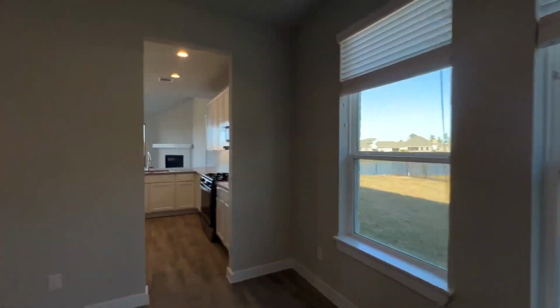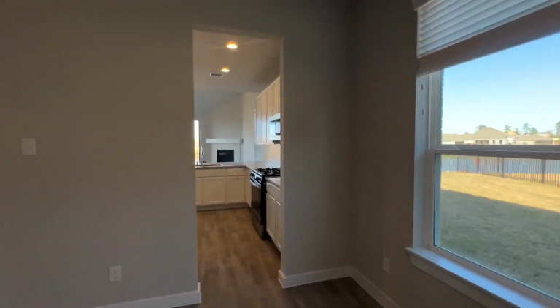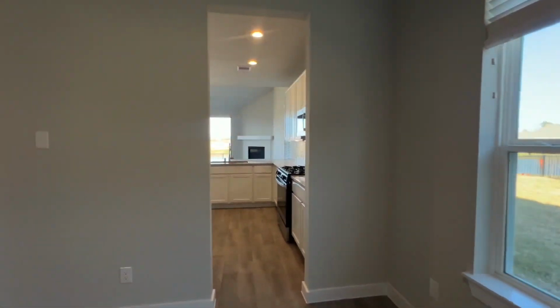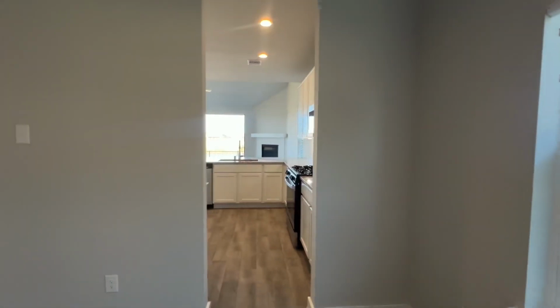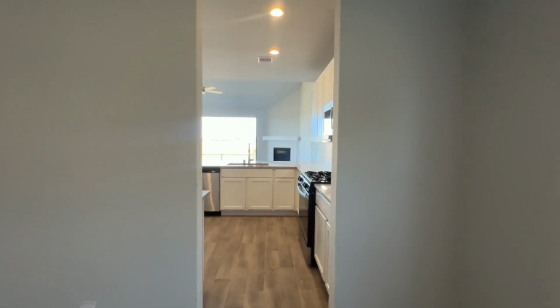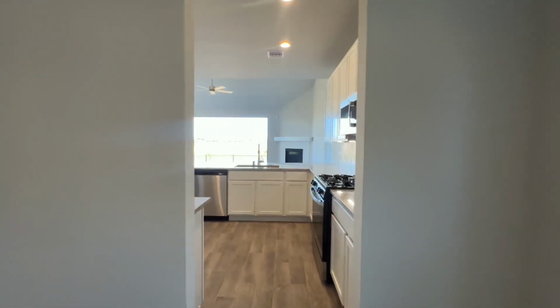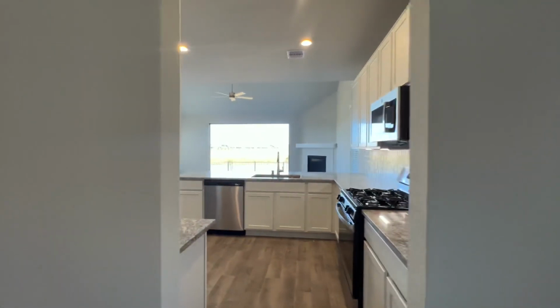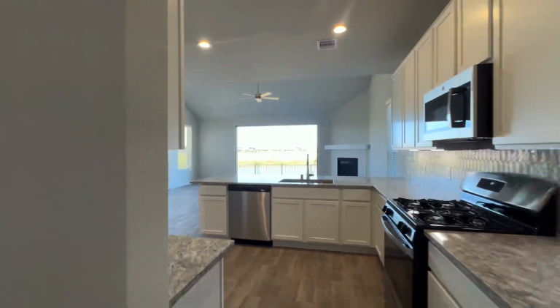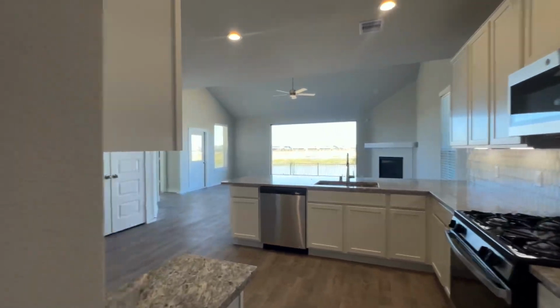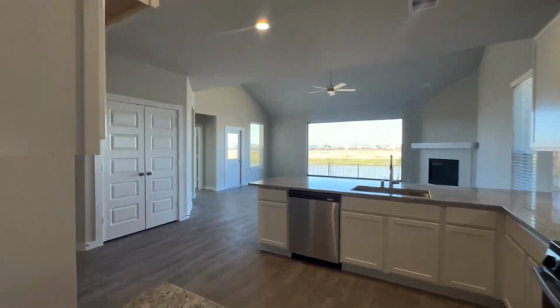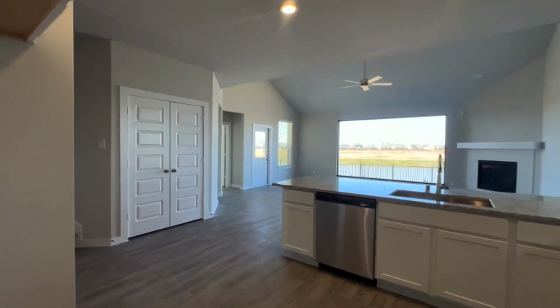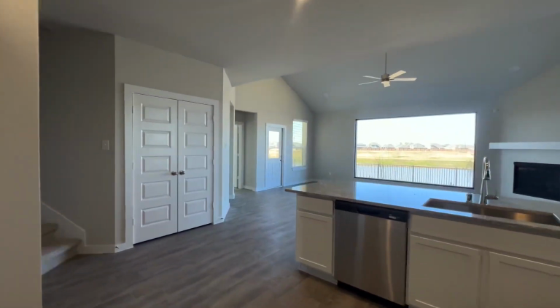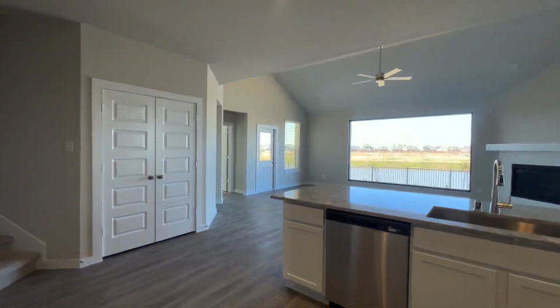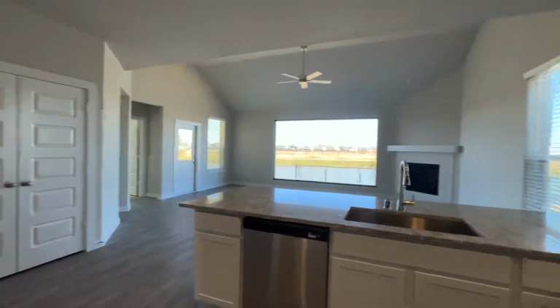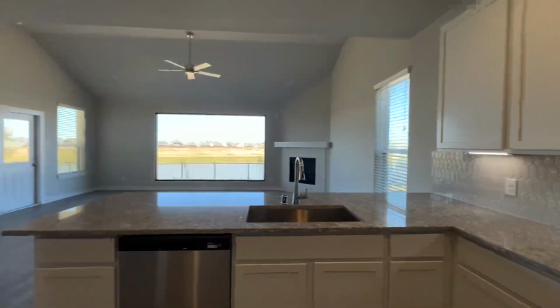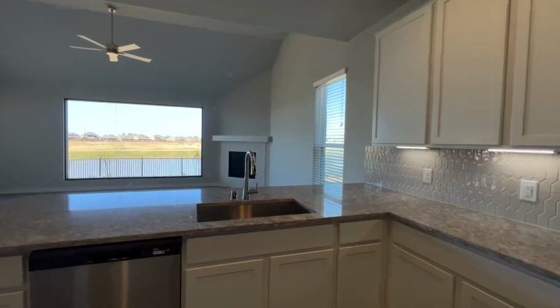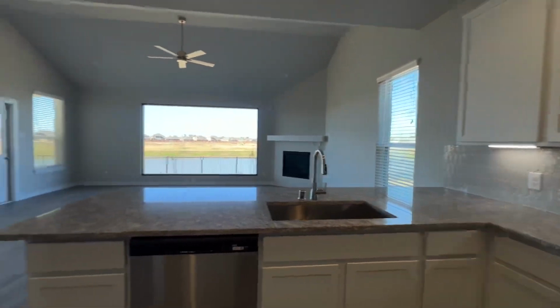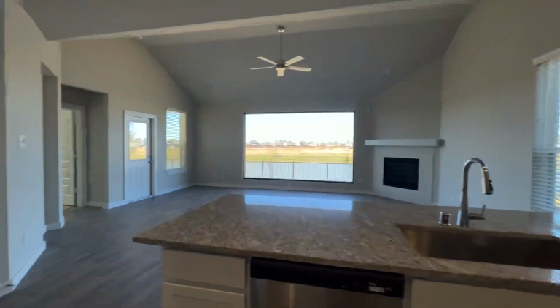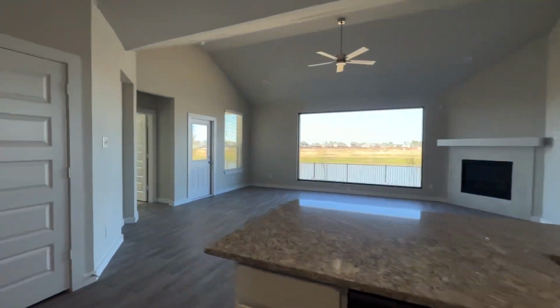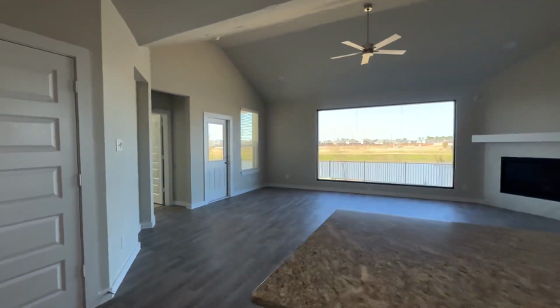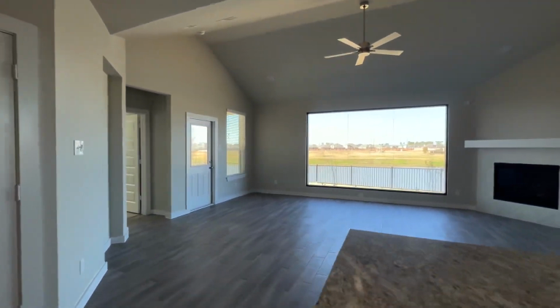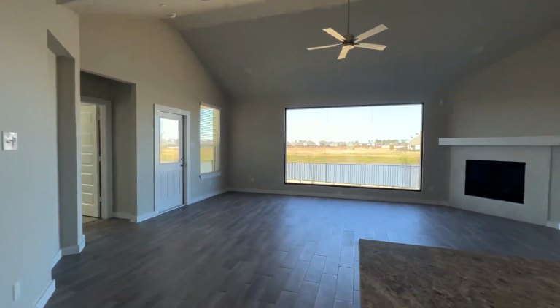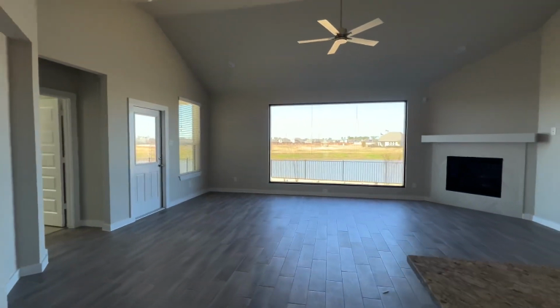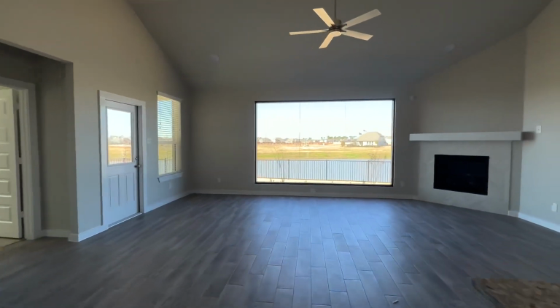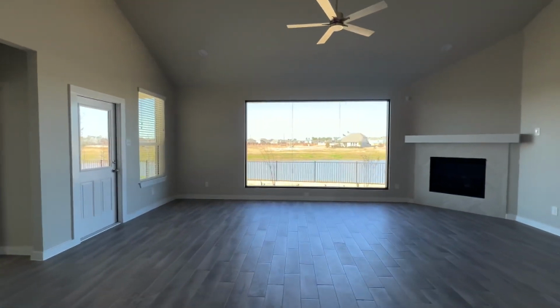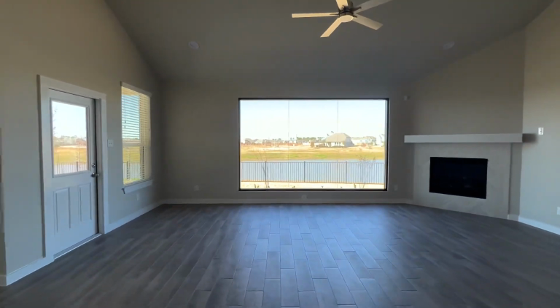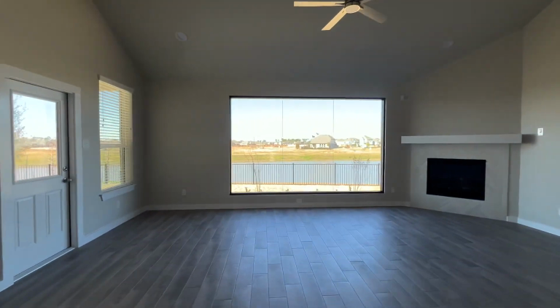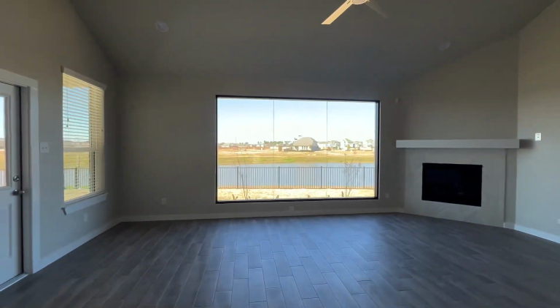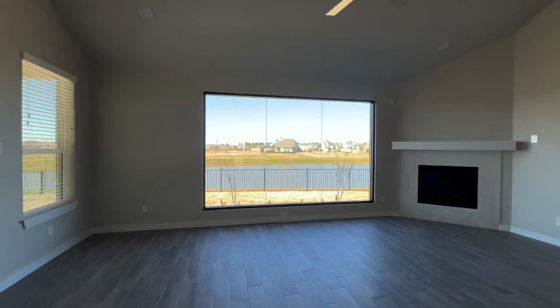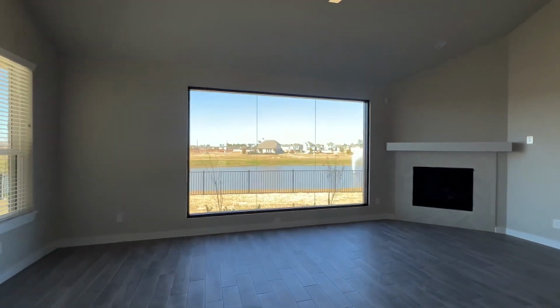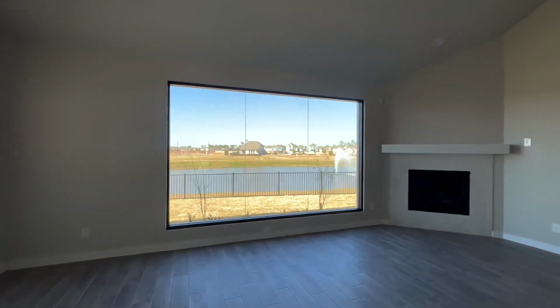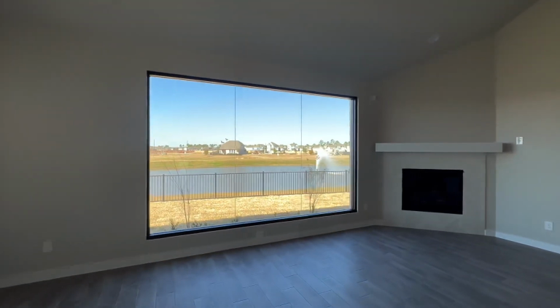The dining room connects here to the family room. Bright, beautiful open space. And check out this gorgeous window that is in this home. Love this view.